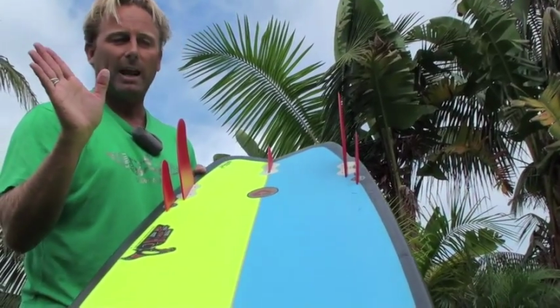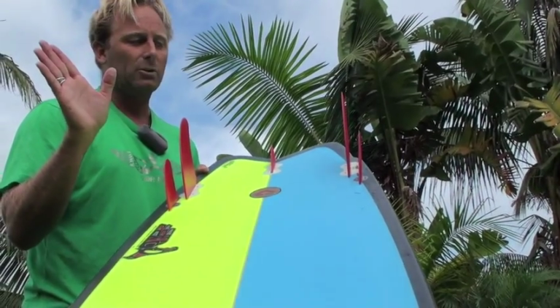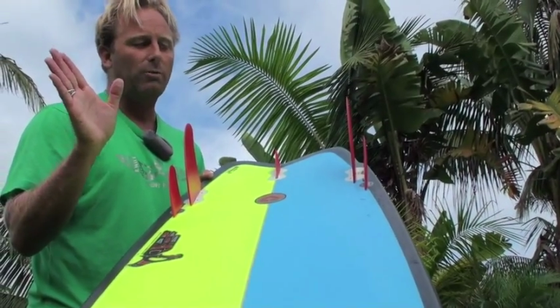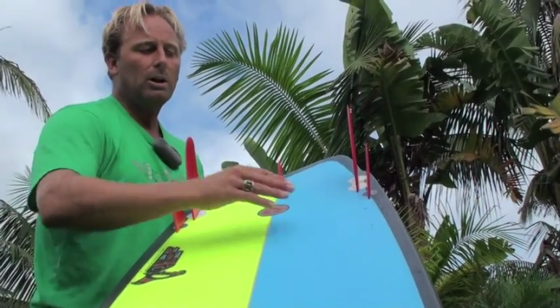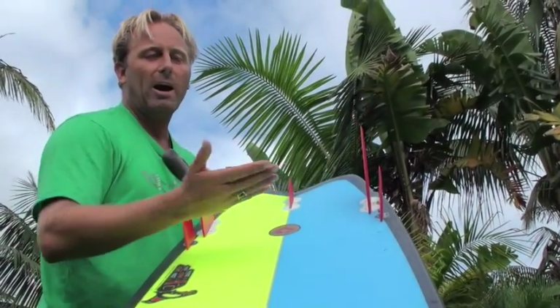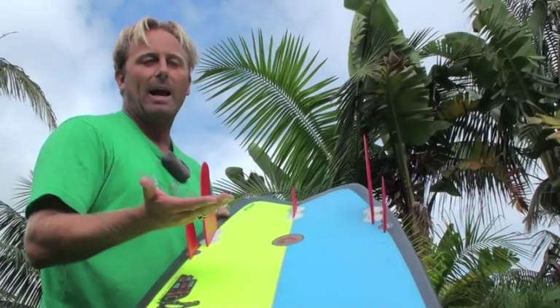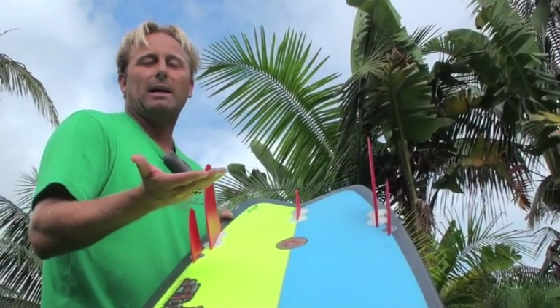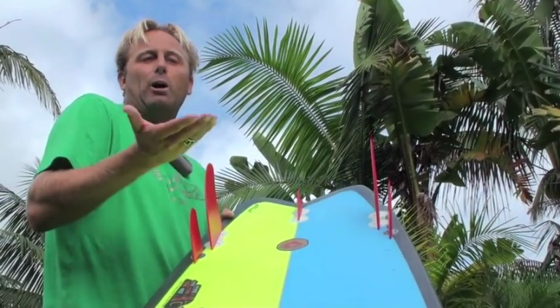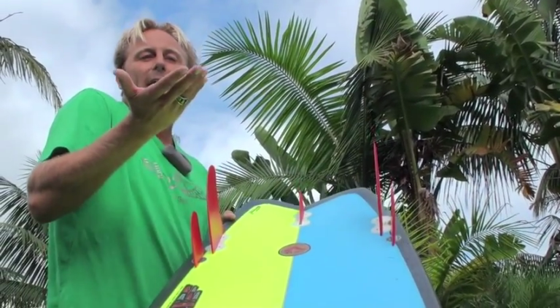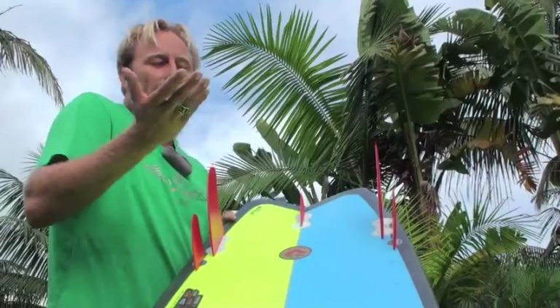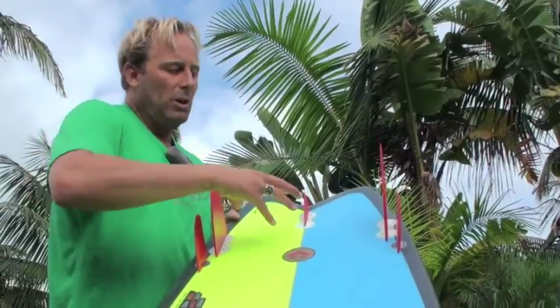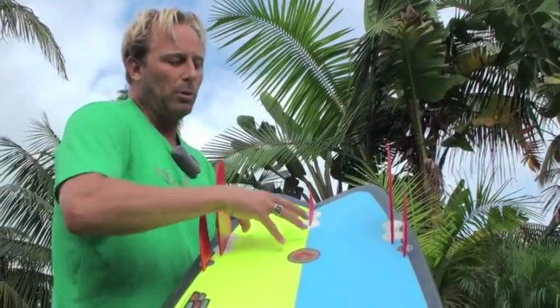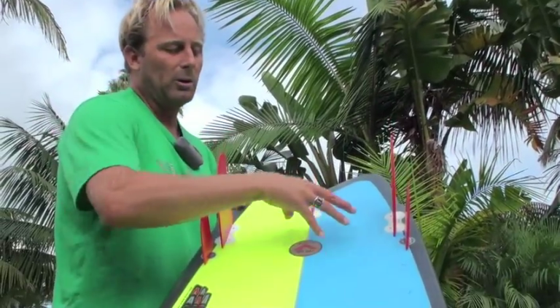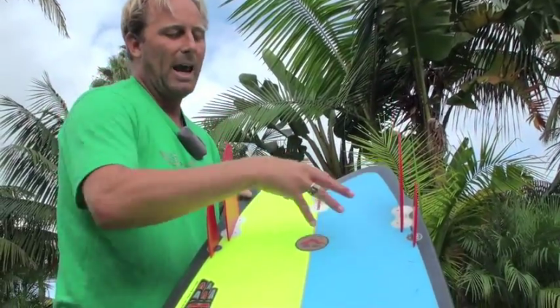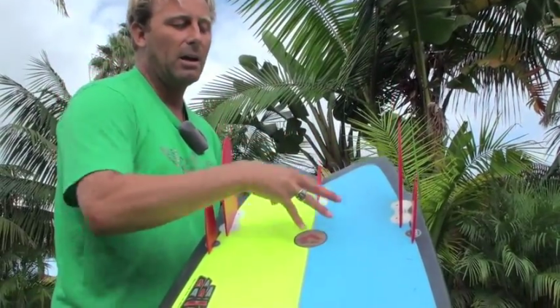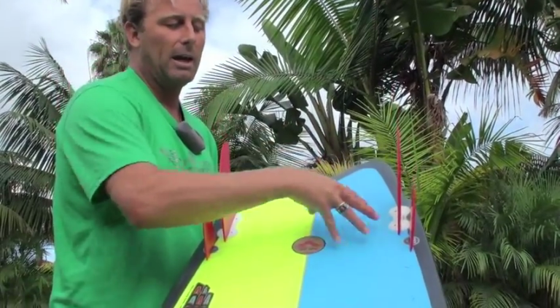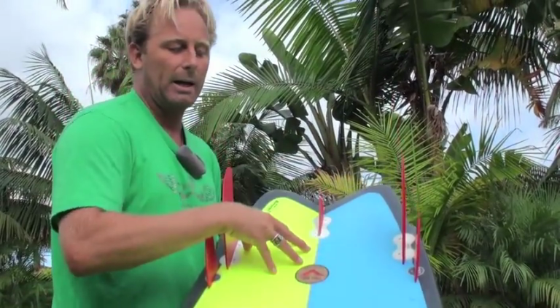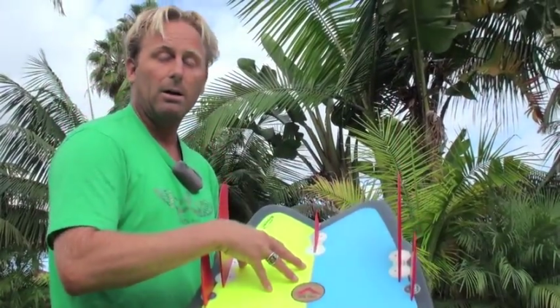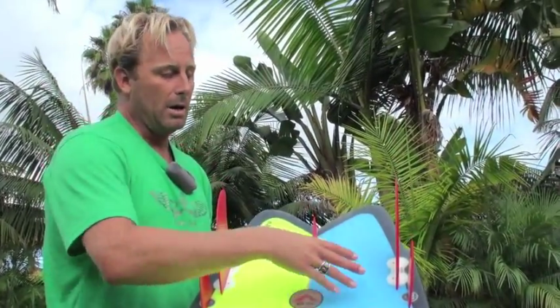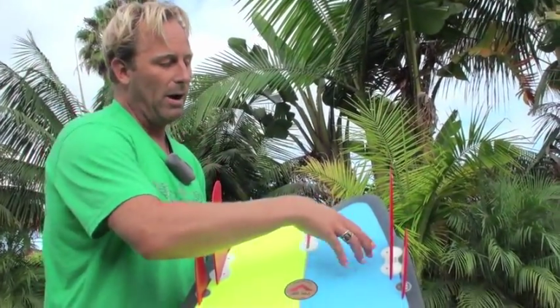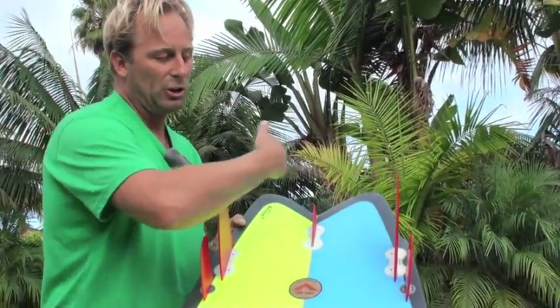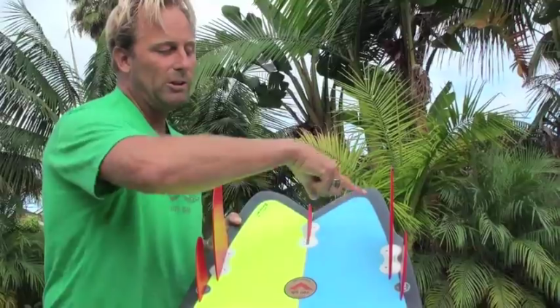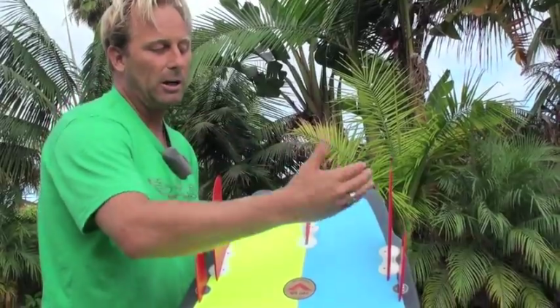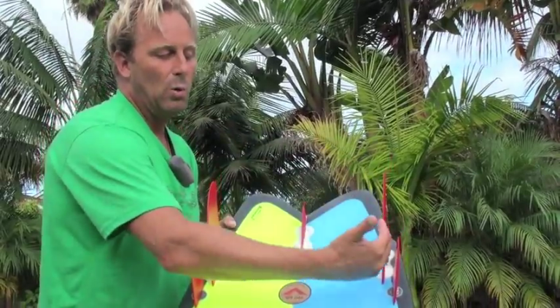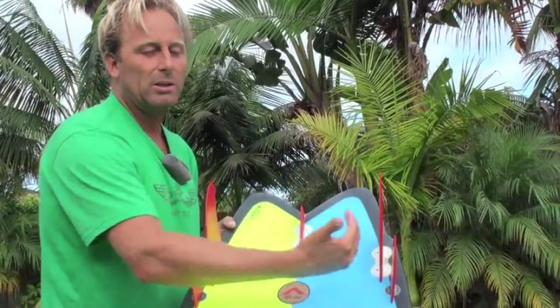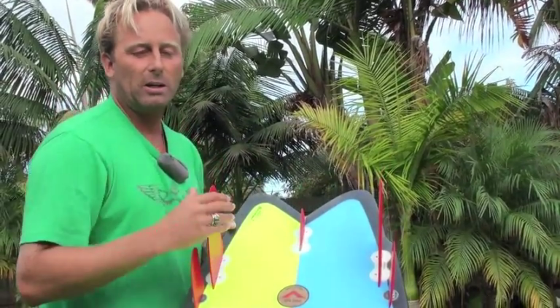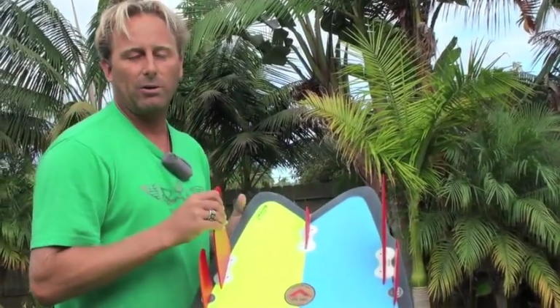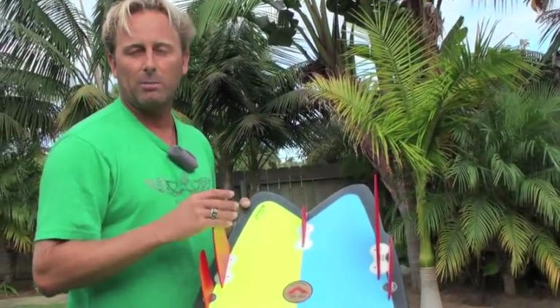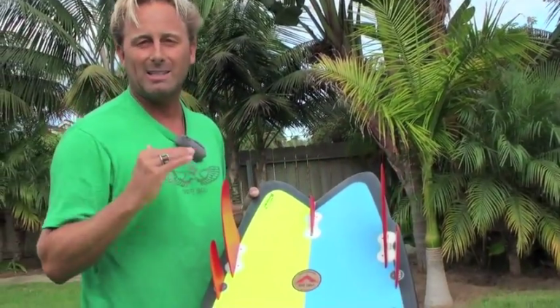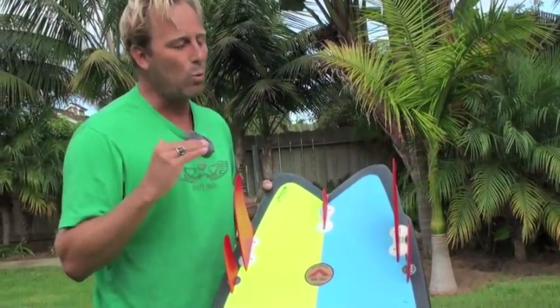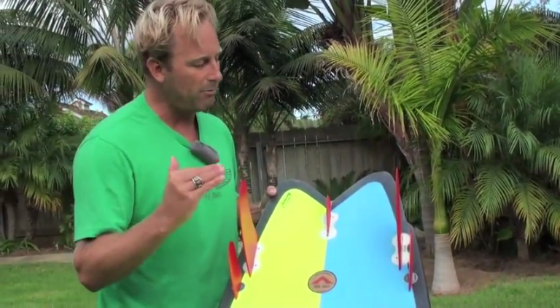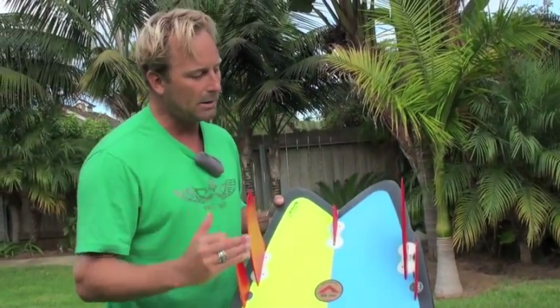It also creates this pressure and slot, so it's a really fast, efficient fin configuration. As the fin angles over, you'll find that it actually helps to add lift. This board also has heavy concaves right here, and you'll find that the surface area with this fin configuration makes this thing wicked fast.